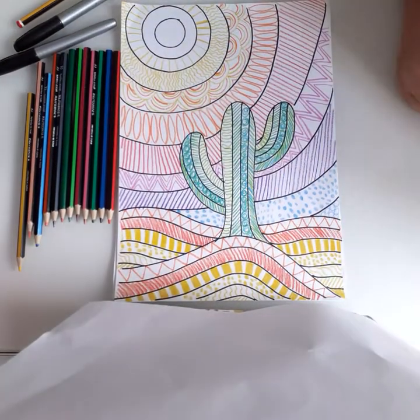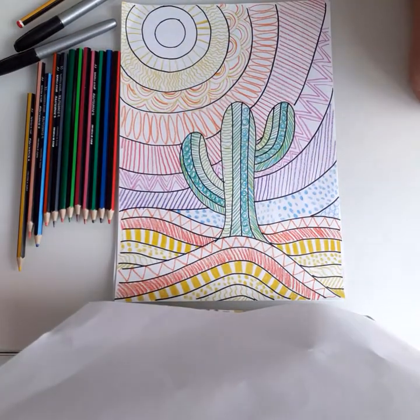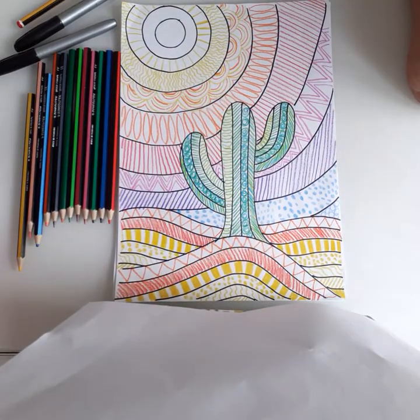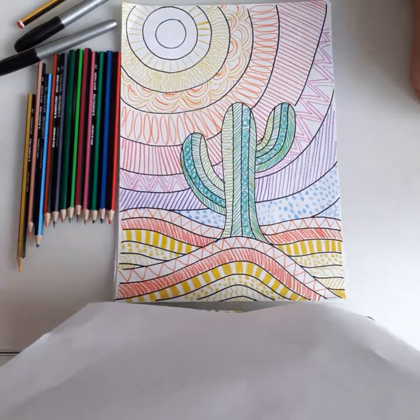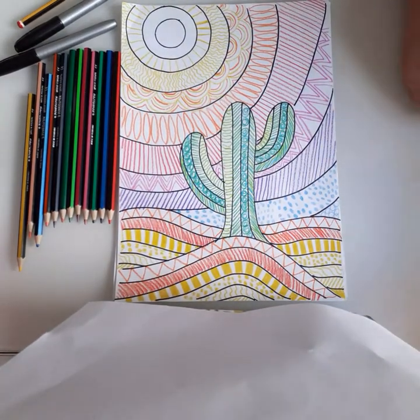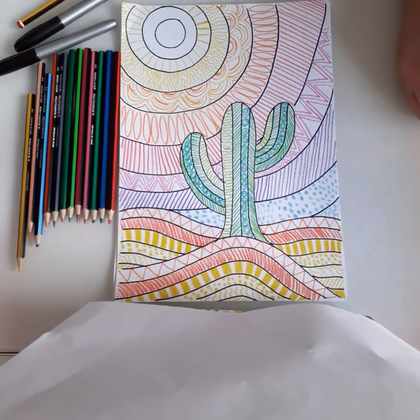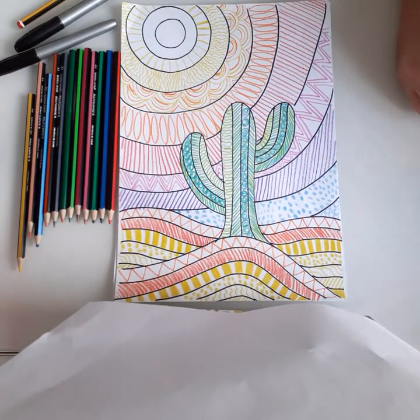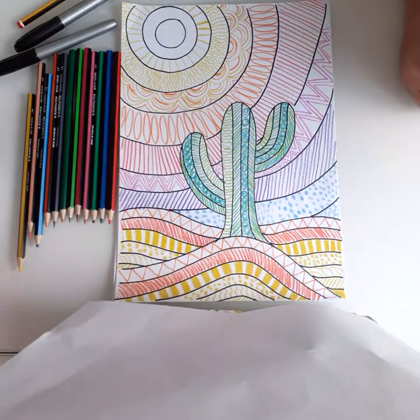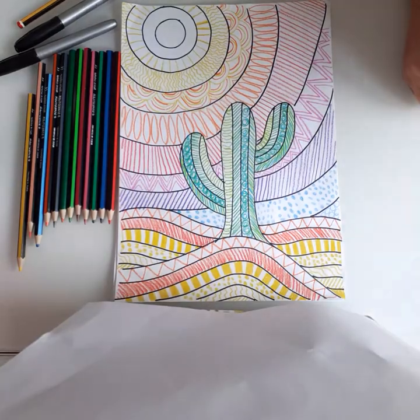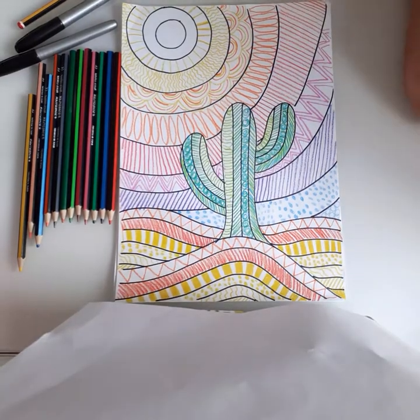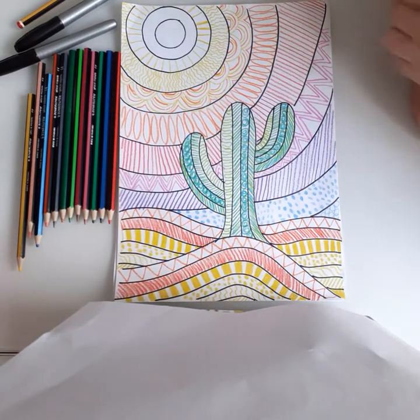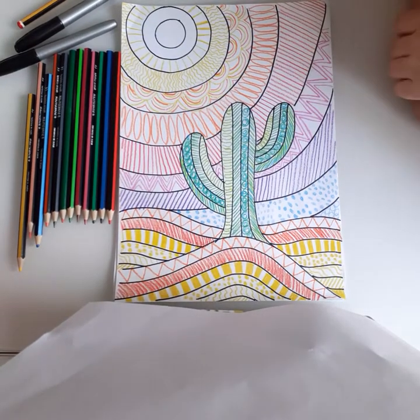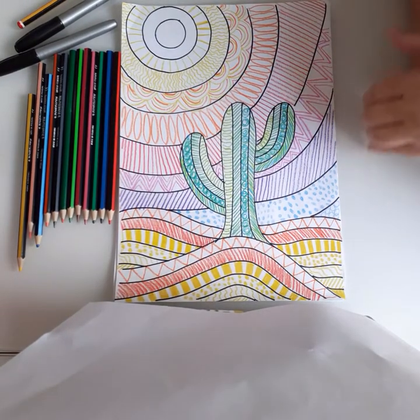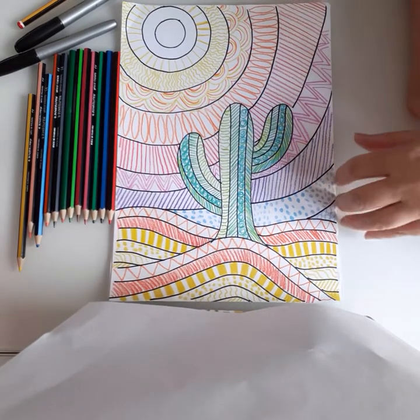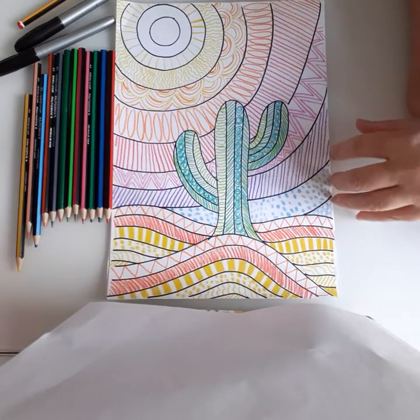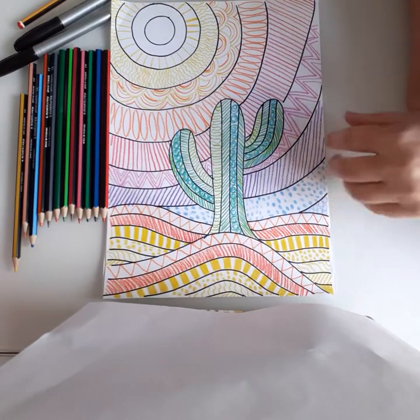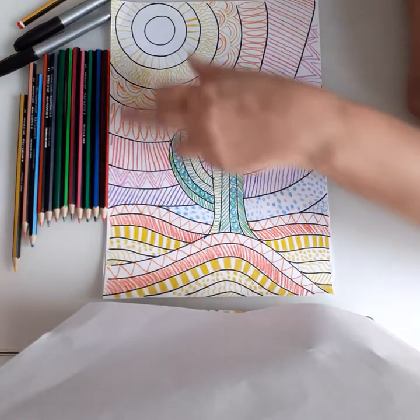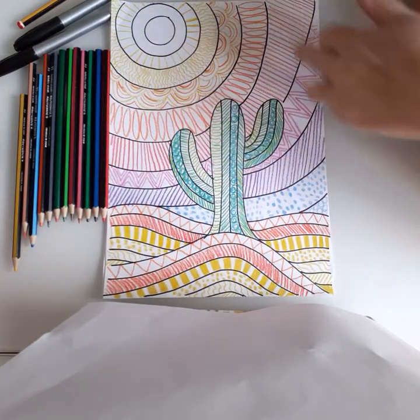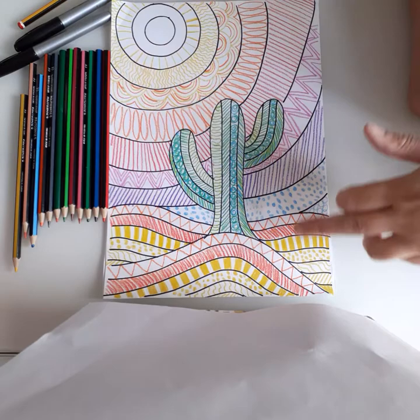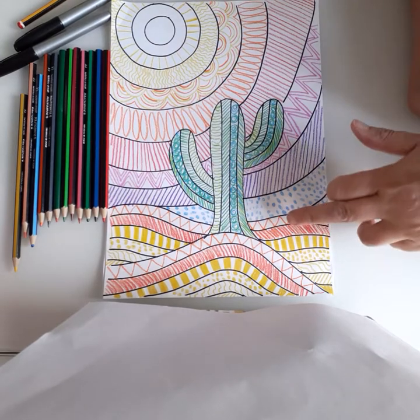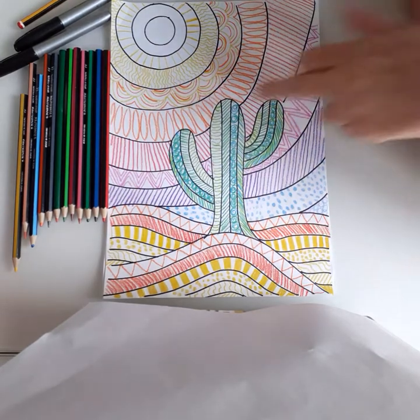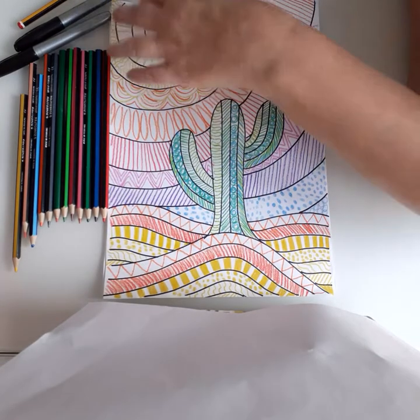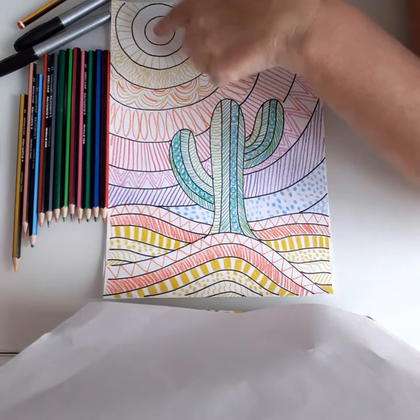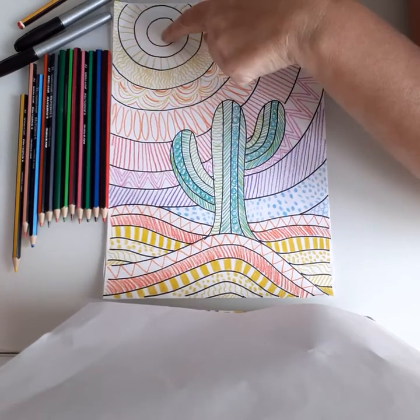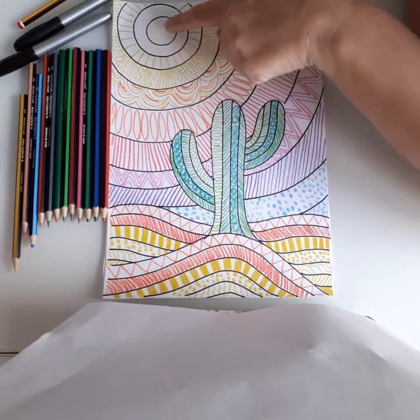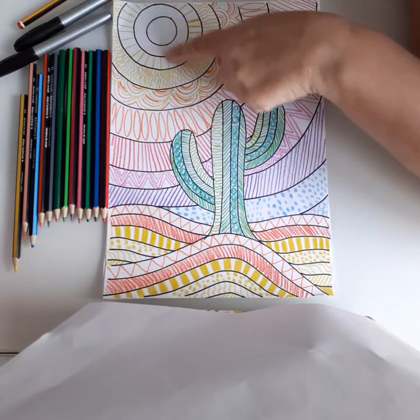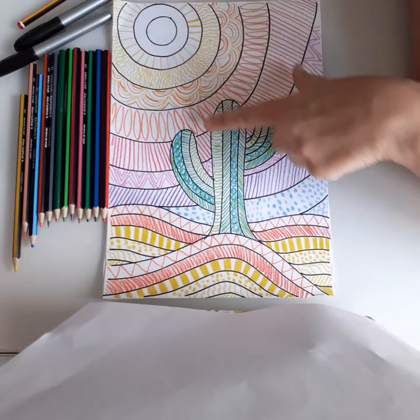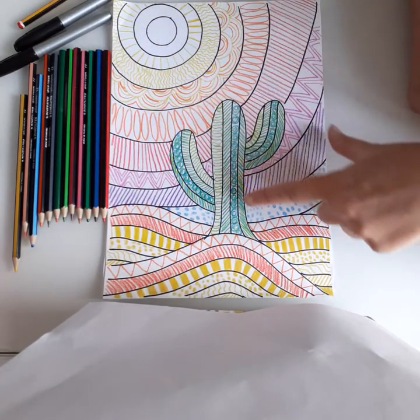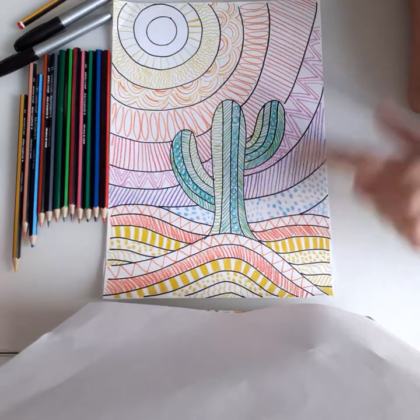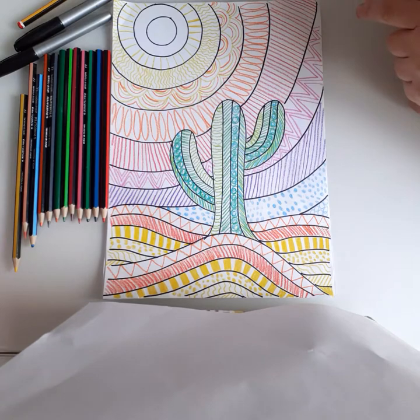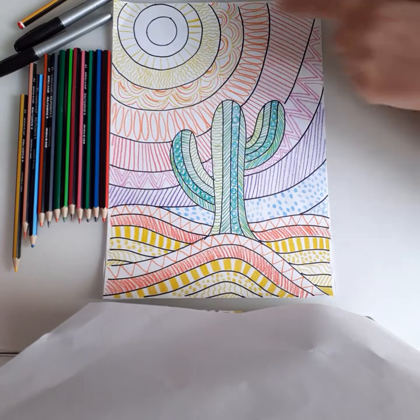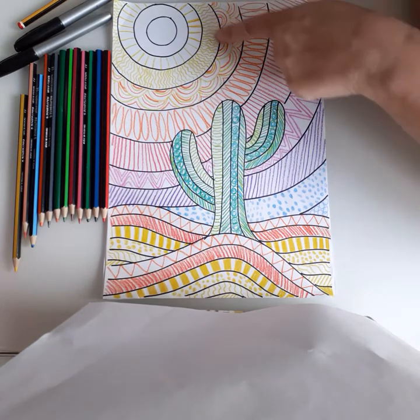Hi guys, today we are going to do a desert scene. You can see how I've done it — the sun is radiating all the heat out as it goes through the colors, going from yellows into oranges, reds, pinks, purples, and blues.